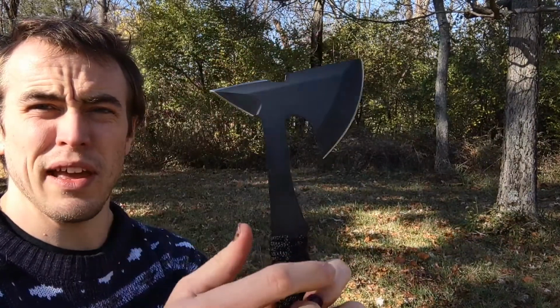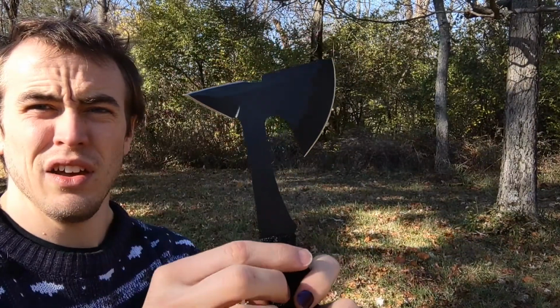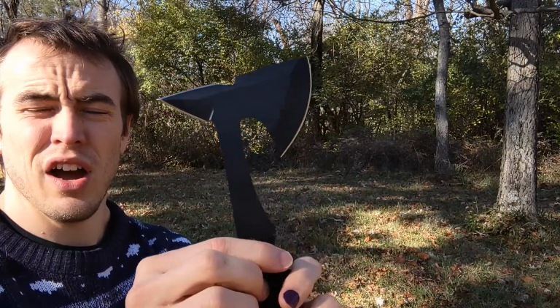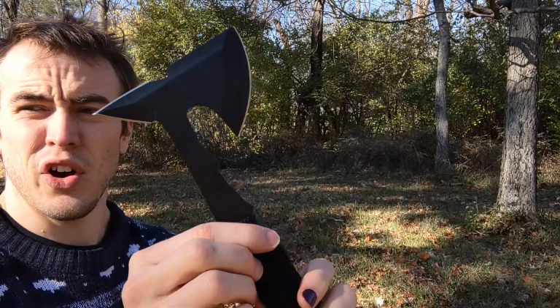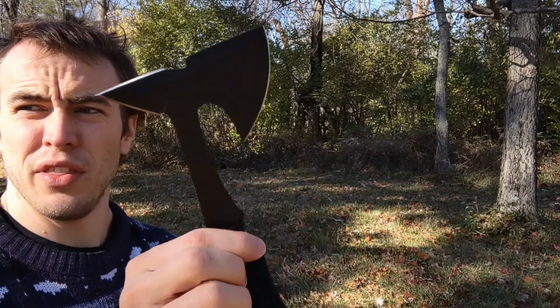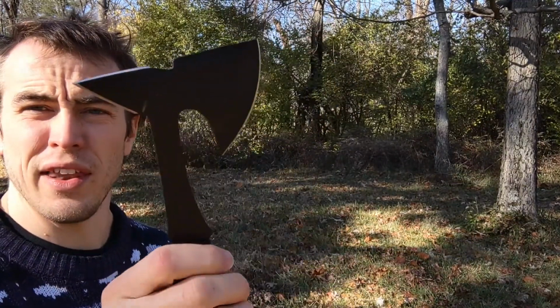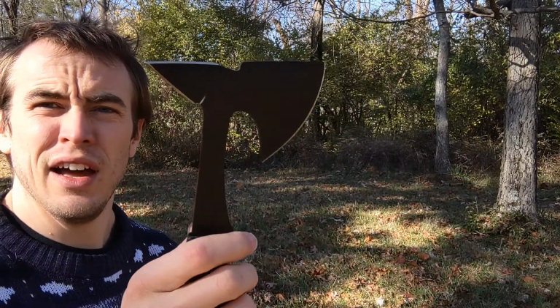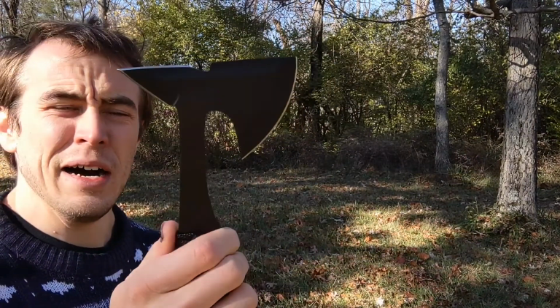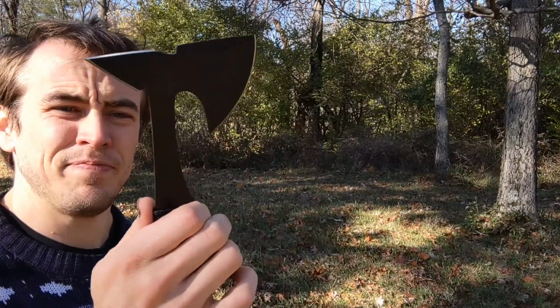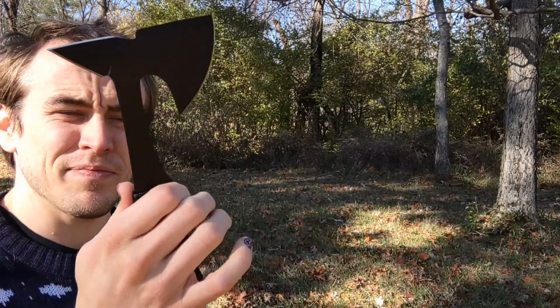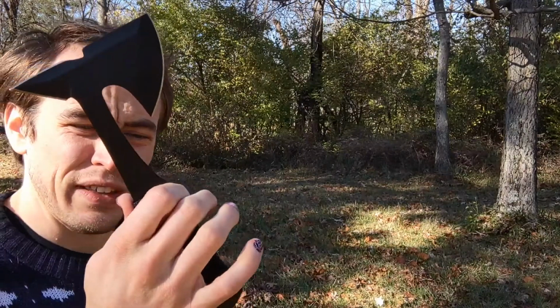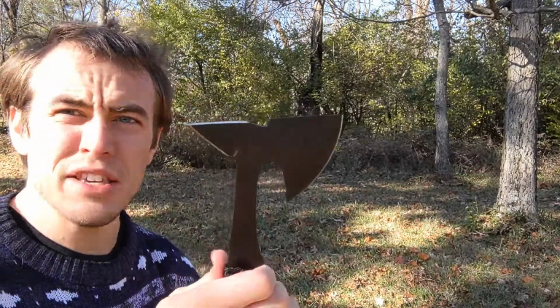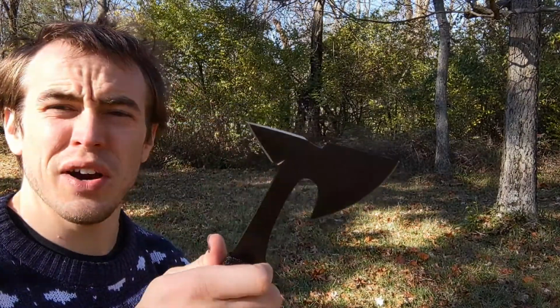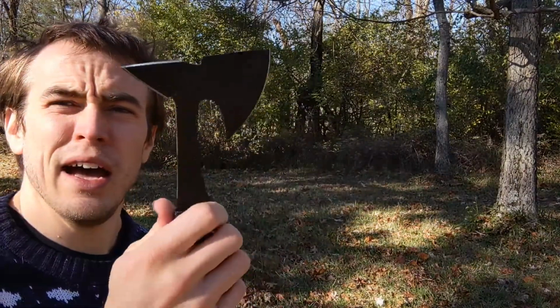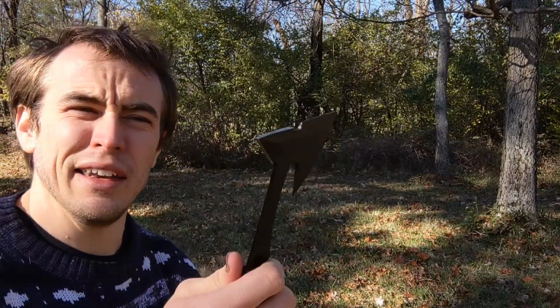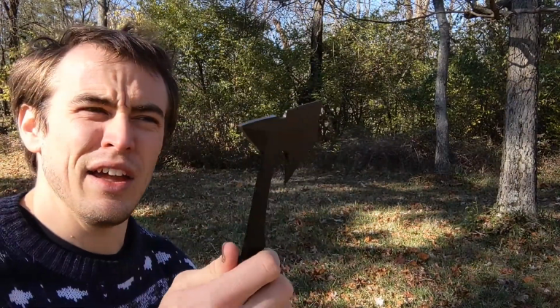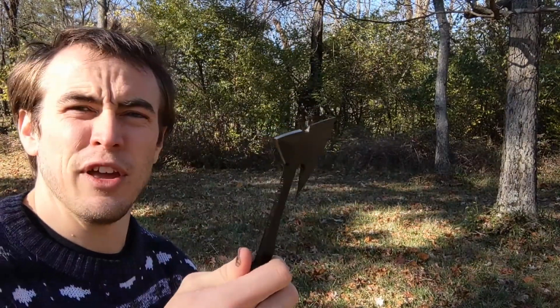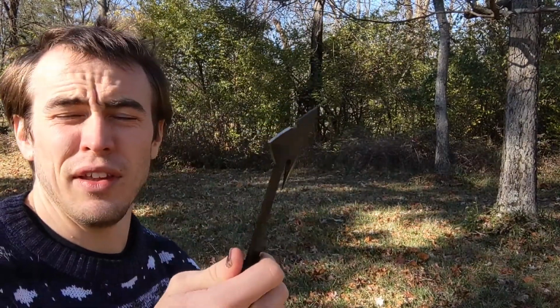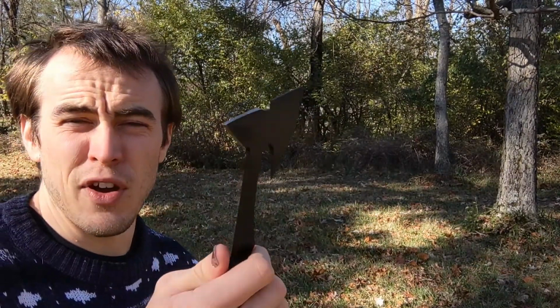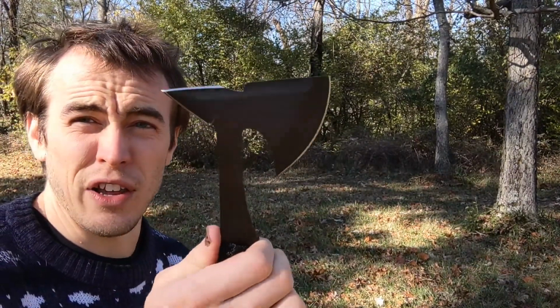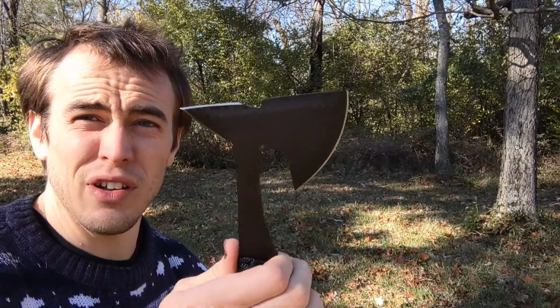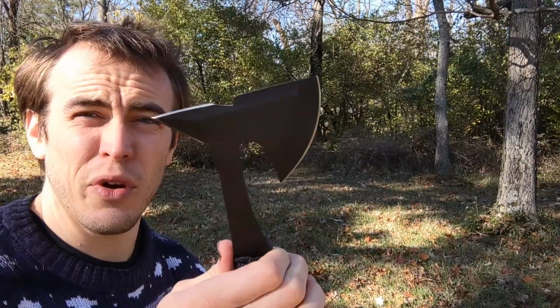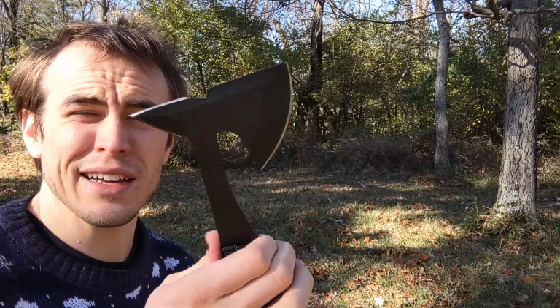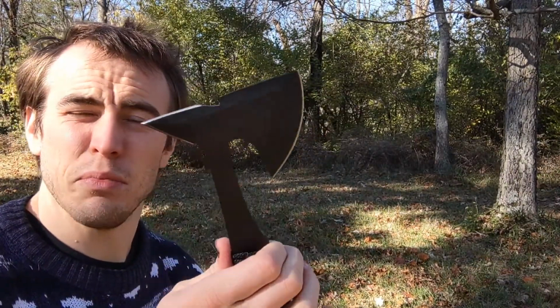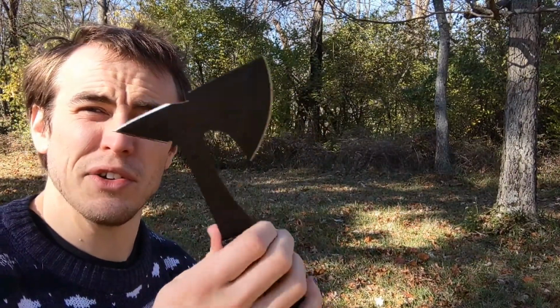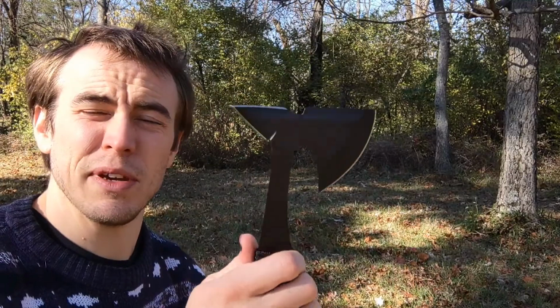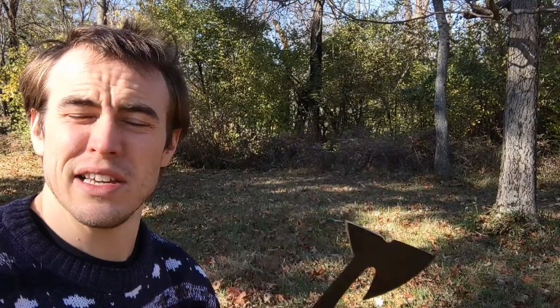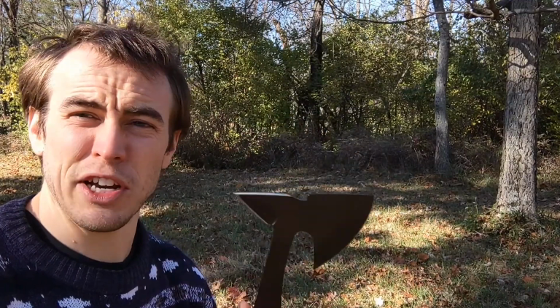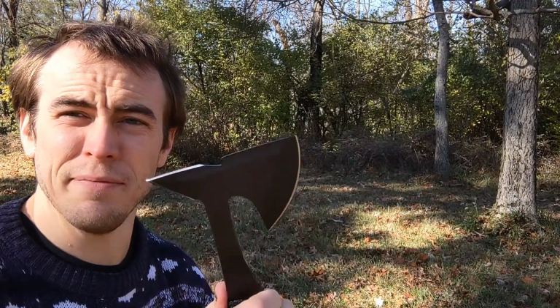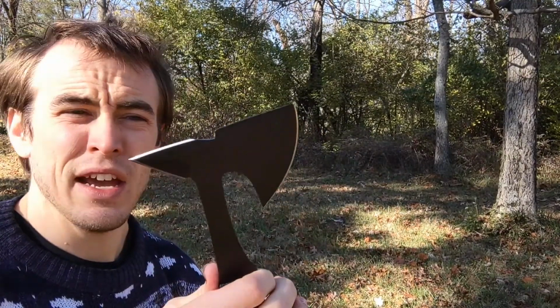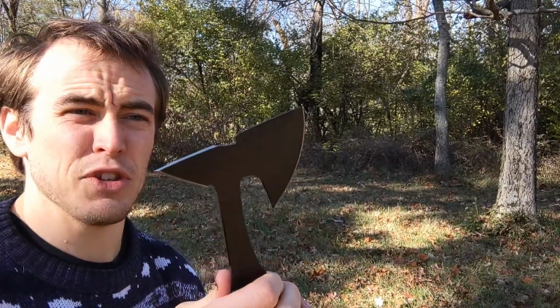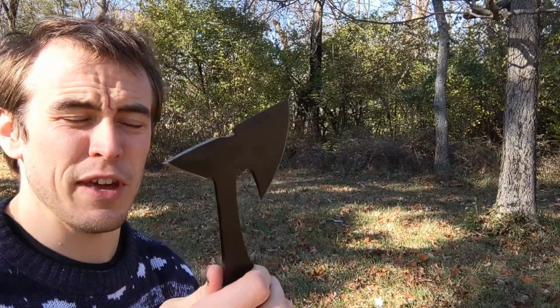It's got a nice sharp point on the back as well as a sharp curved blade on the front. They're nice and sharp — if you have a dull throwing axe it's more dangerous because it can ricochet and that sort of thing.